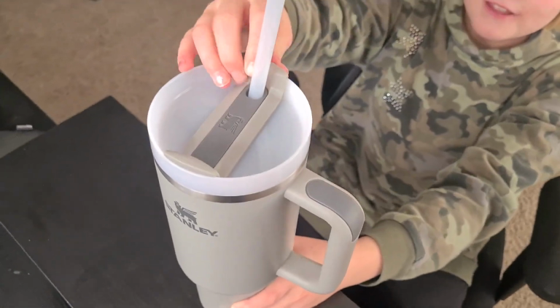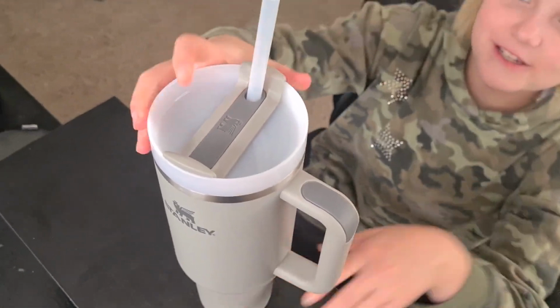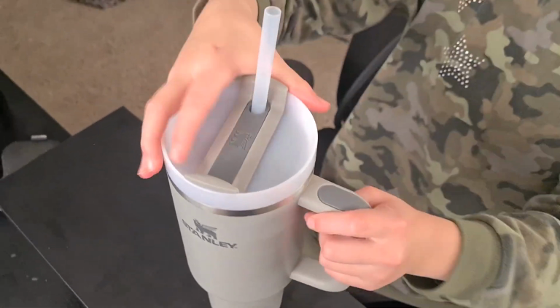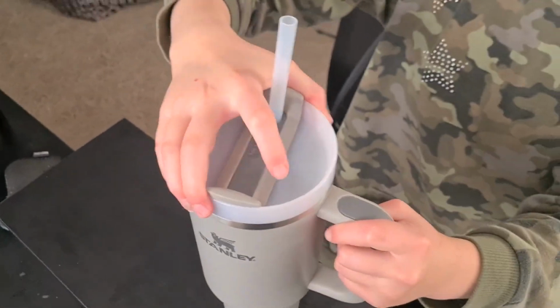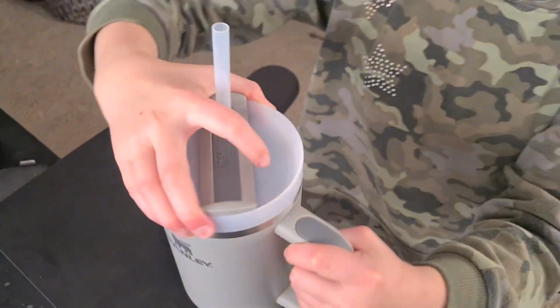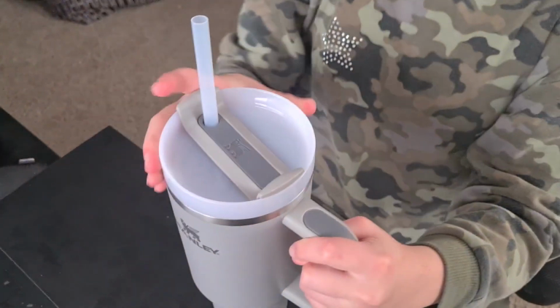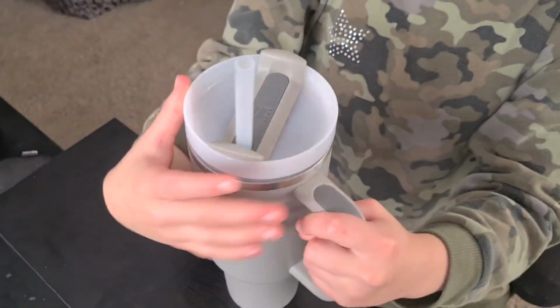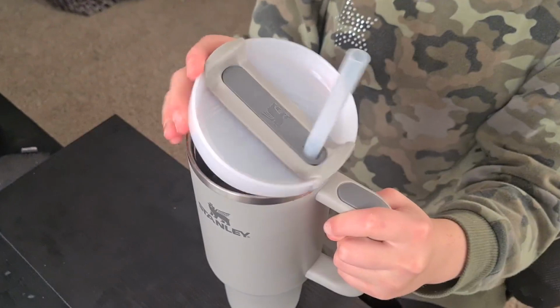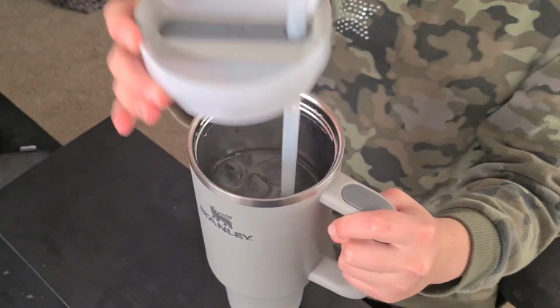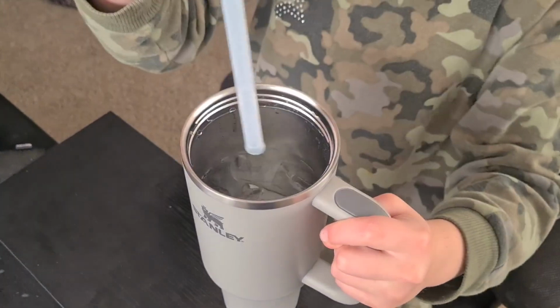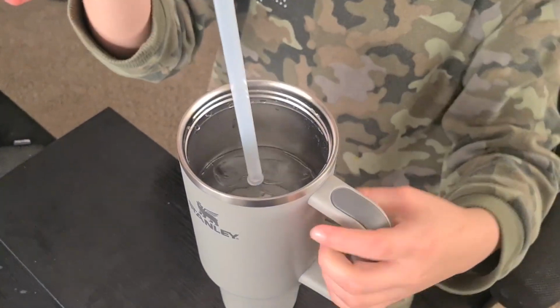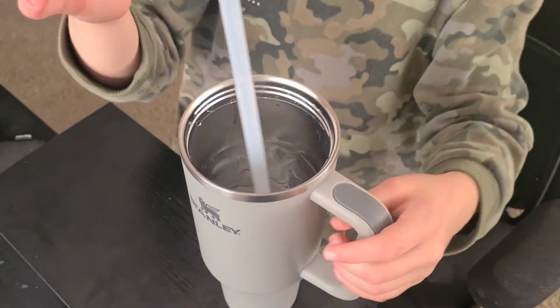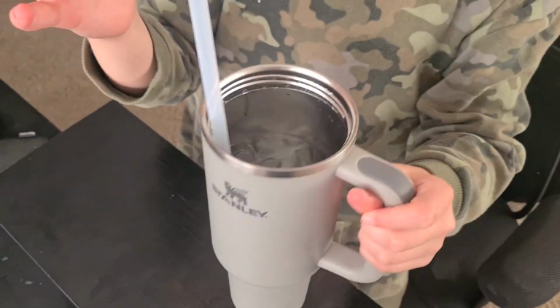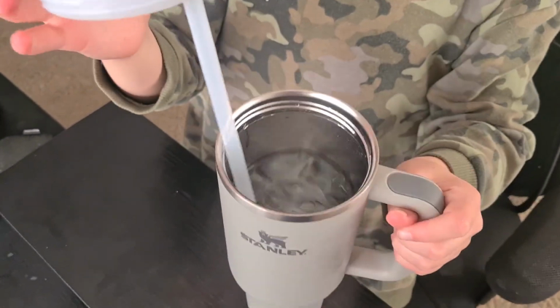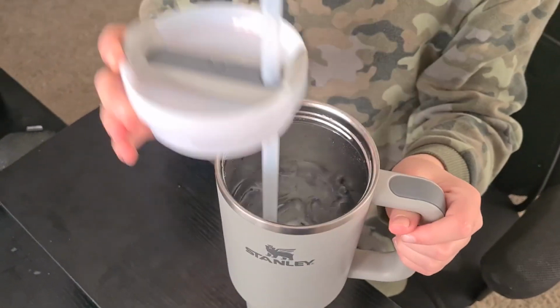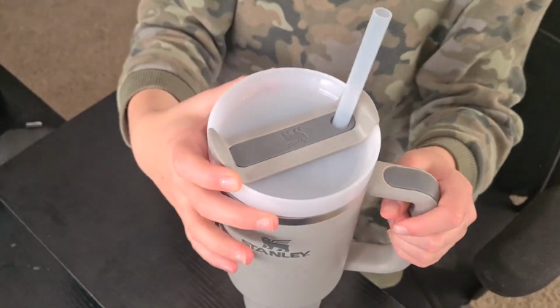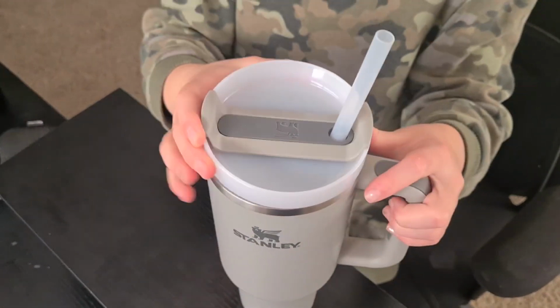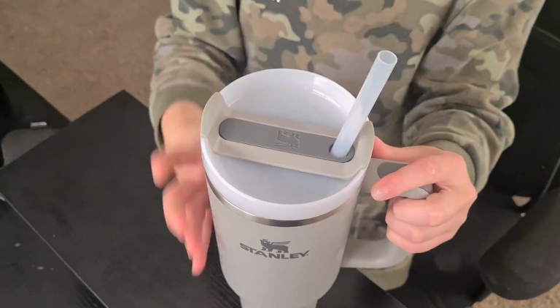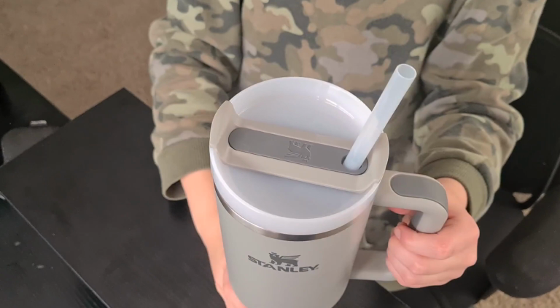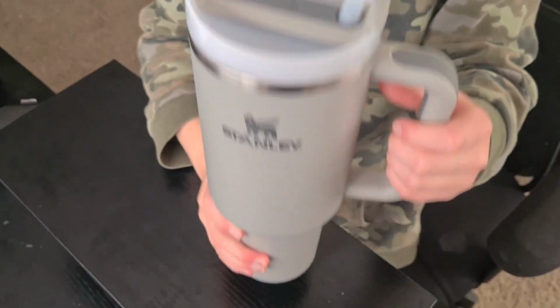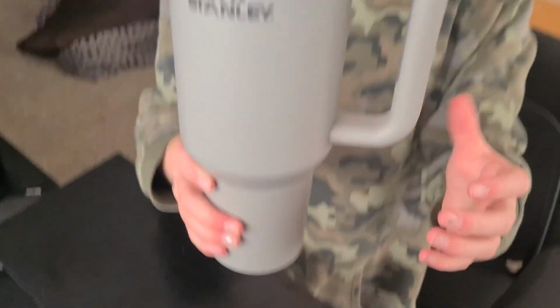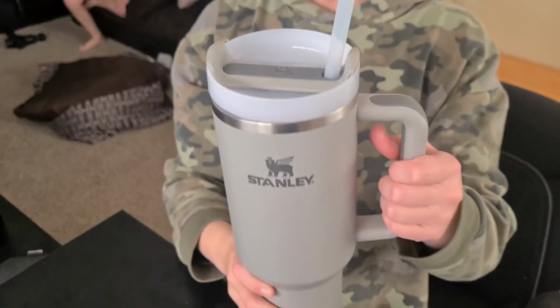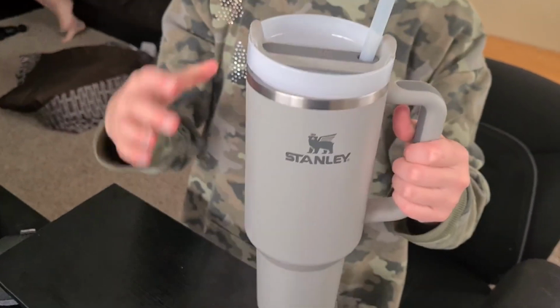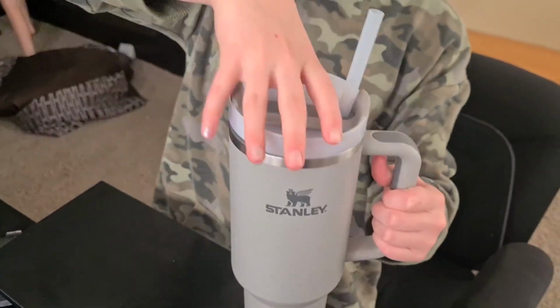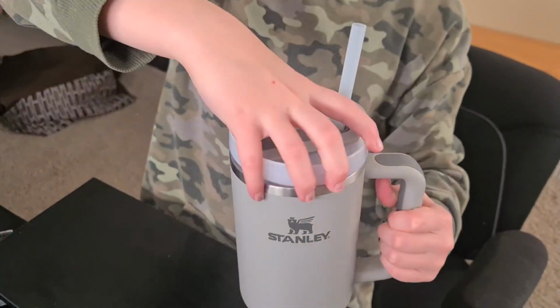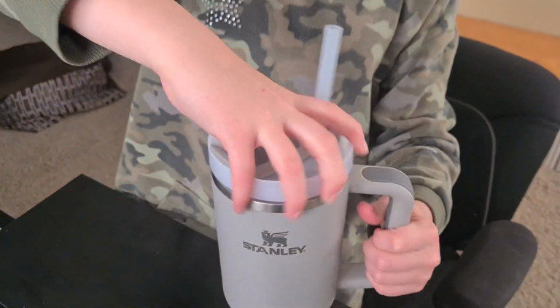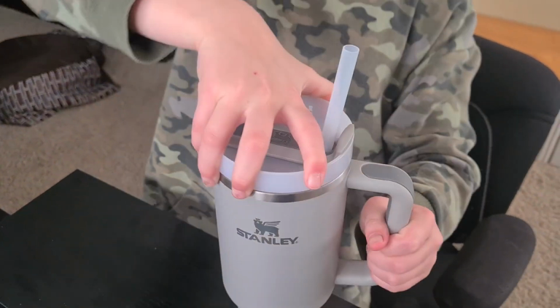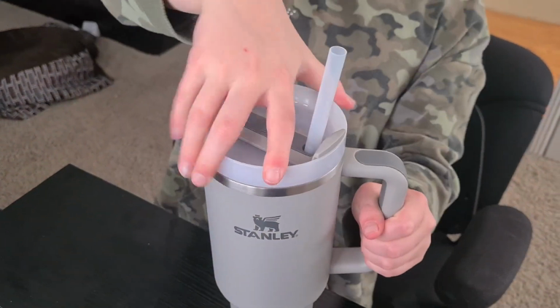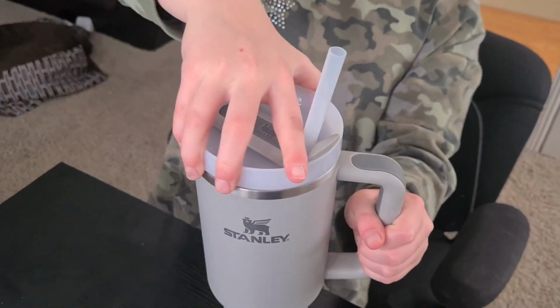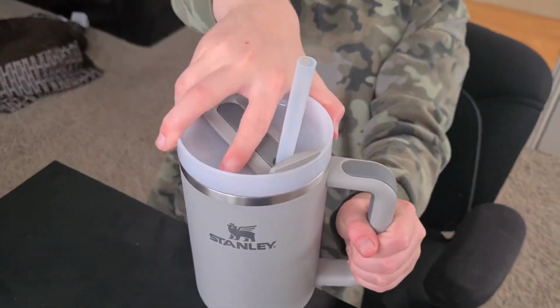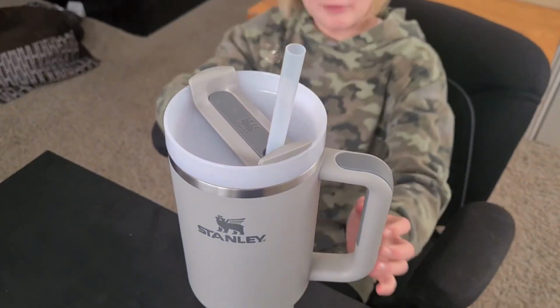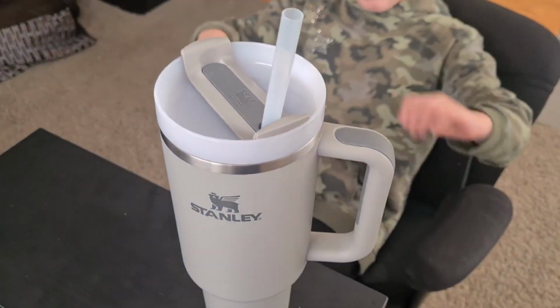You just twist off the lid and it's super easy, the straw comes out and you can hold it from the bottom or you can hold it from the handle, which is really nice. It's just a really well-made water bottle.